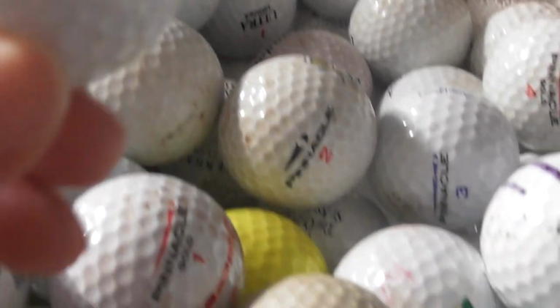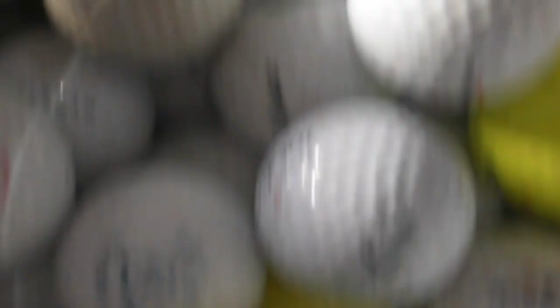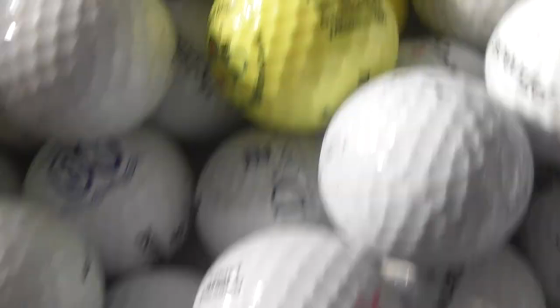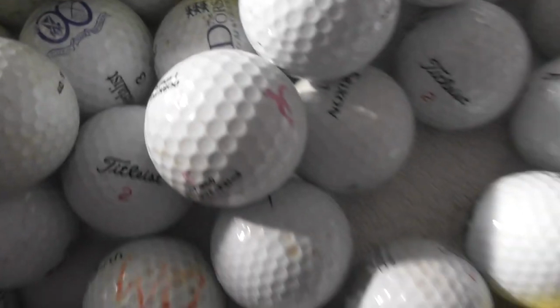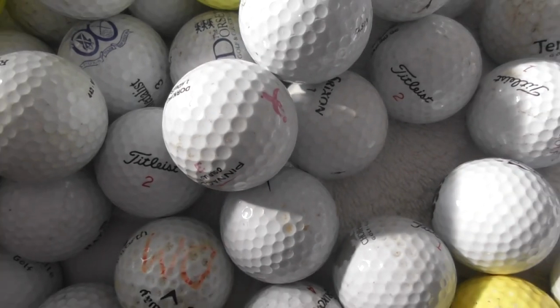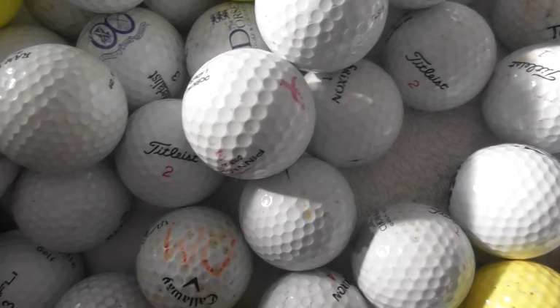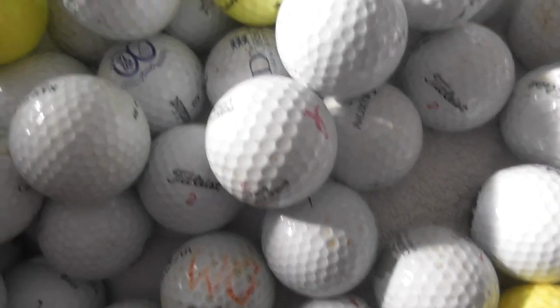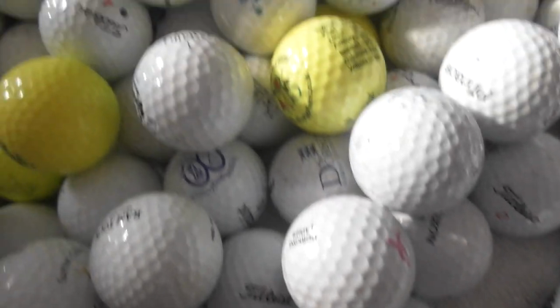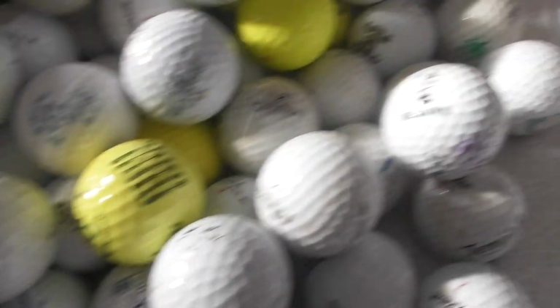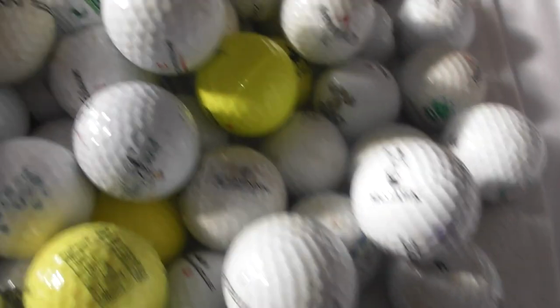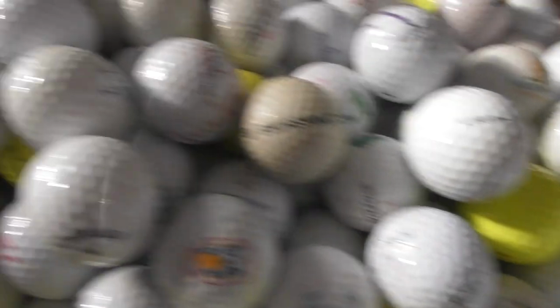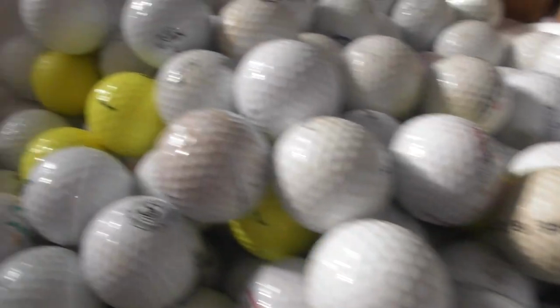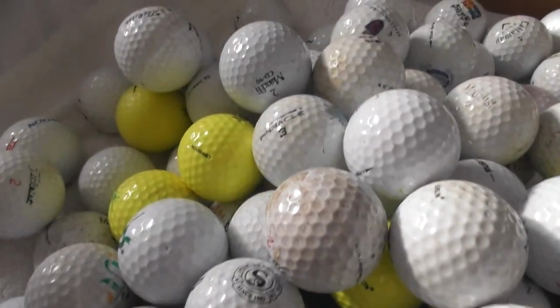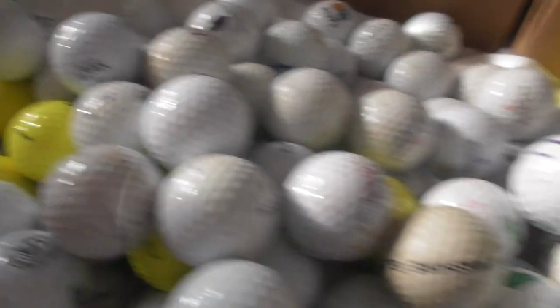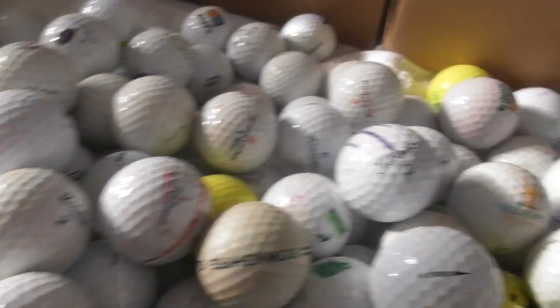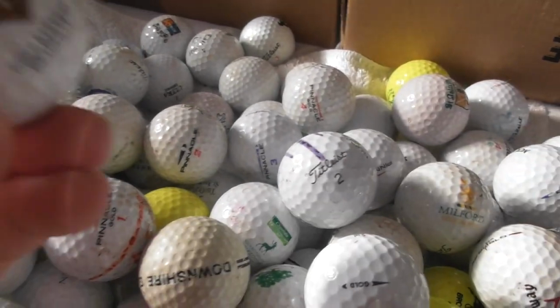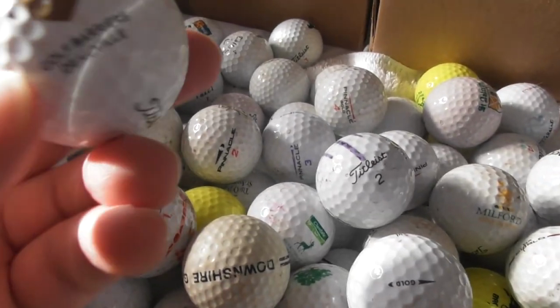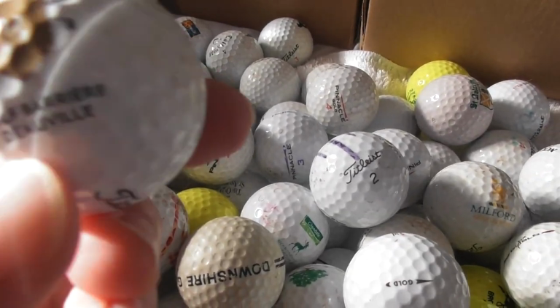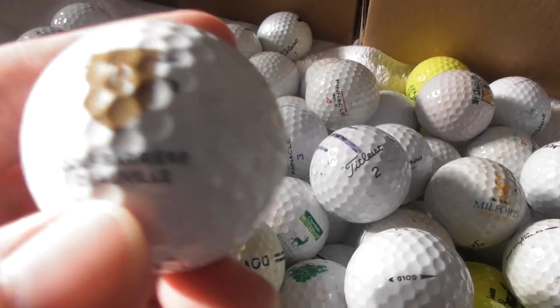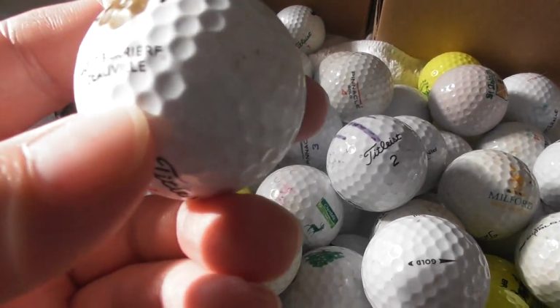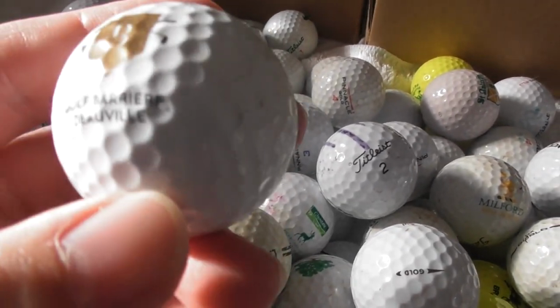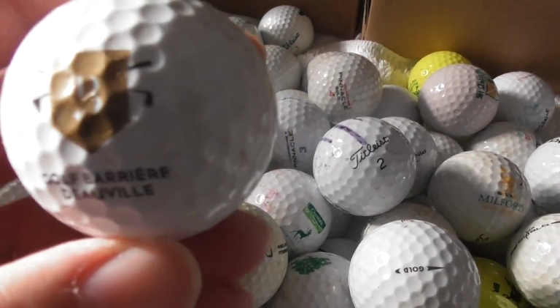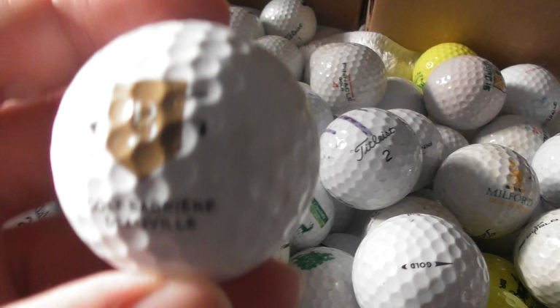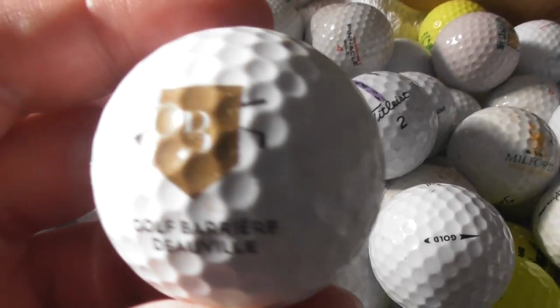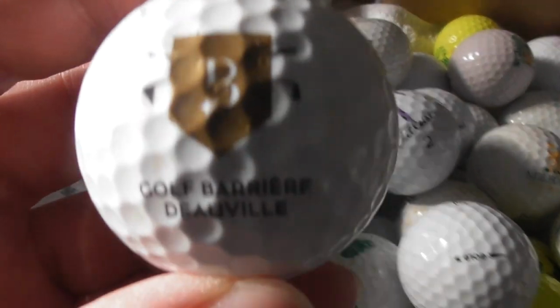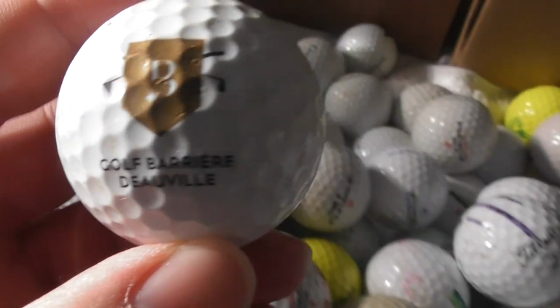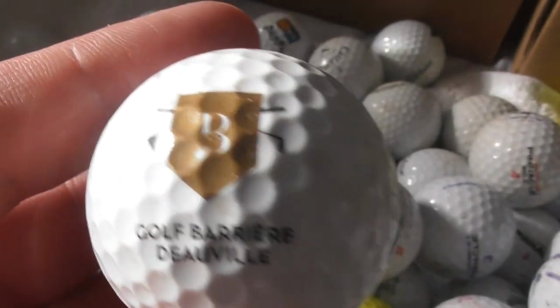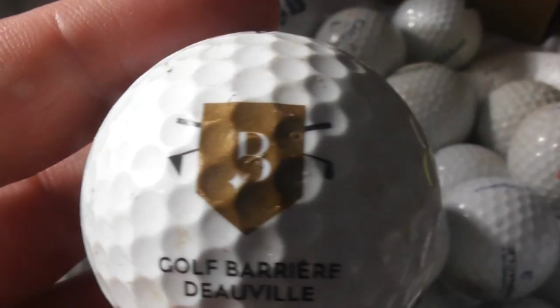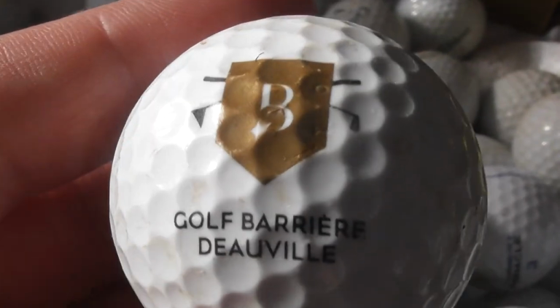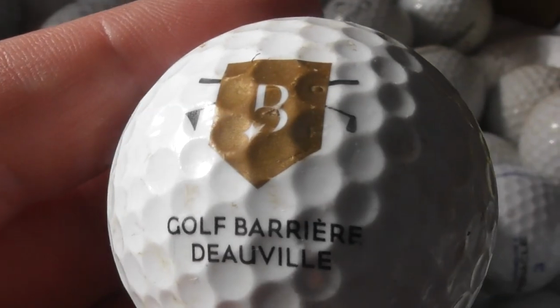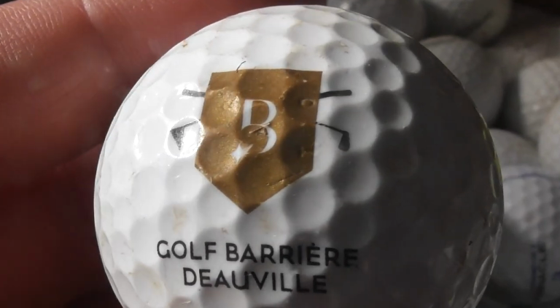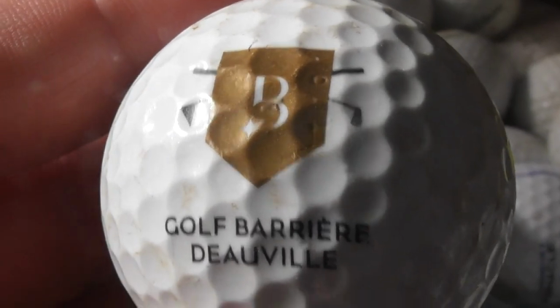These balls are not what I'd call mint condition — these are all used. A lot of them look fairly dirty. They might clean up if I gave them a more thorough scrub, but some golf balls just don't clean up any more than this.